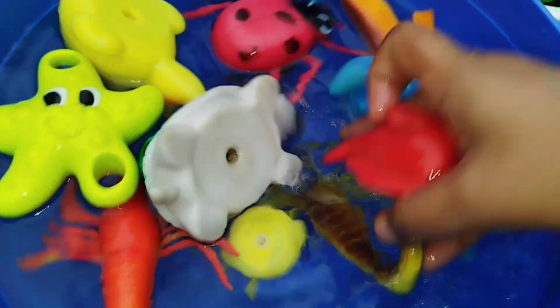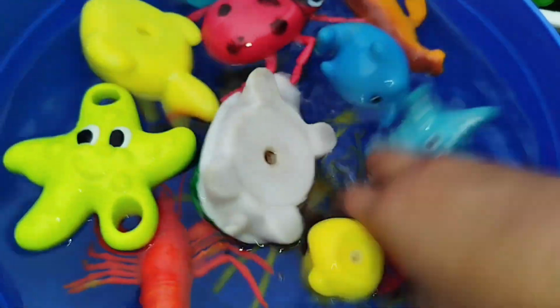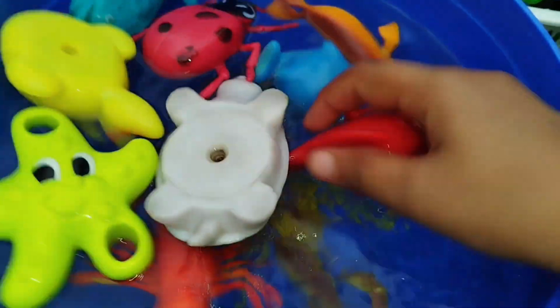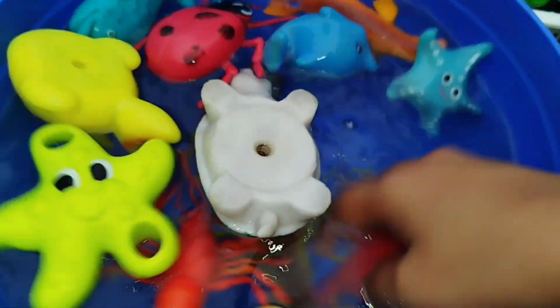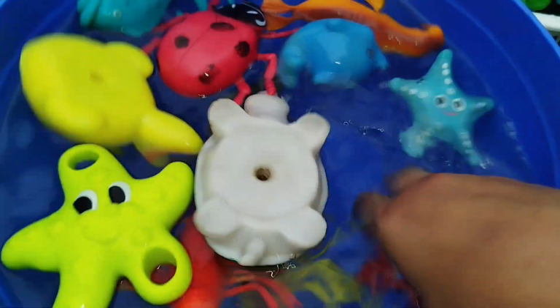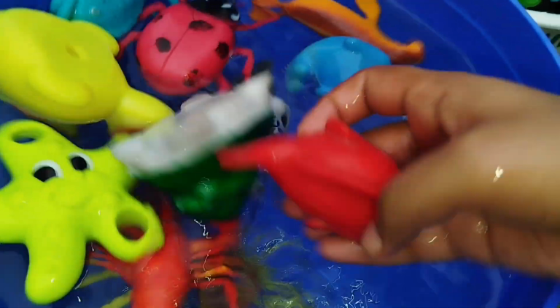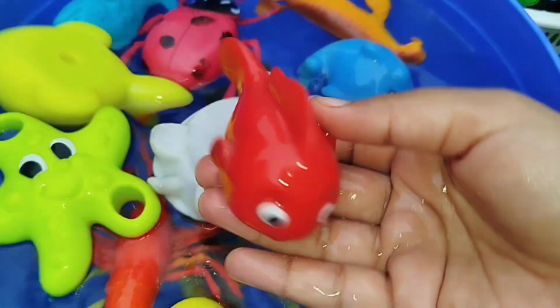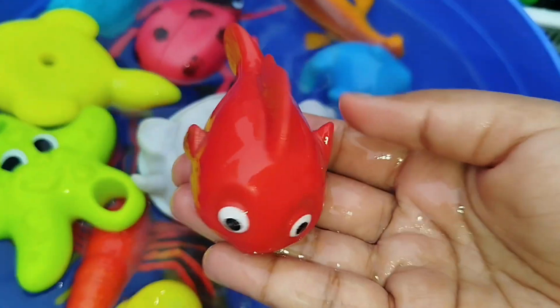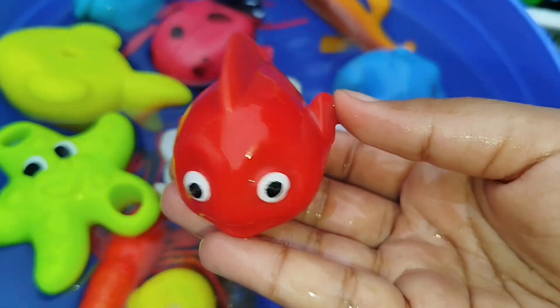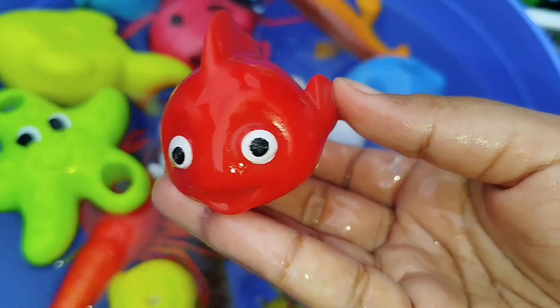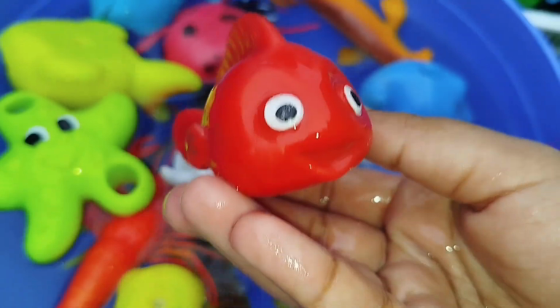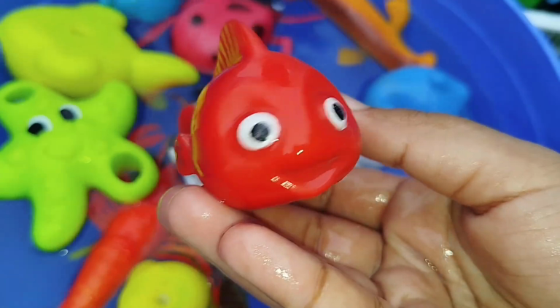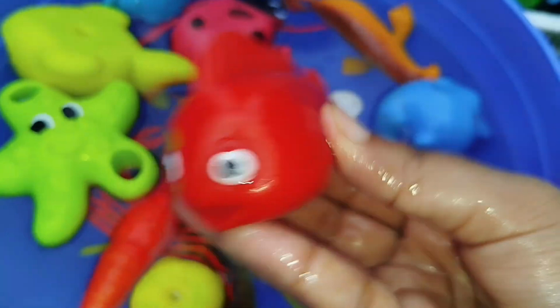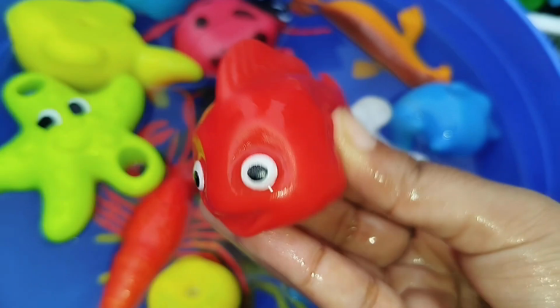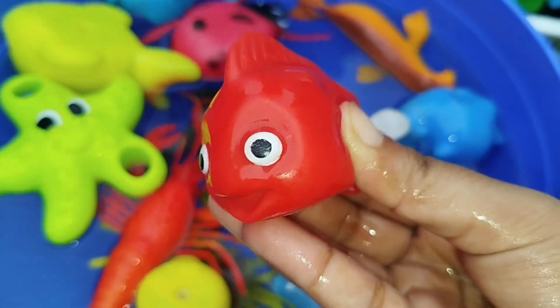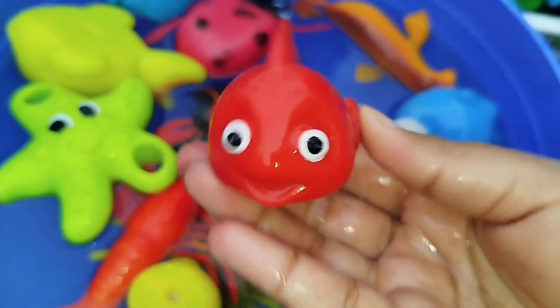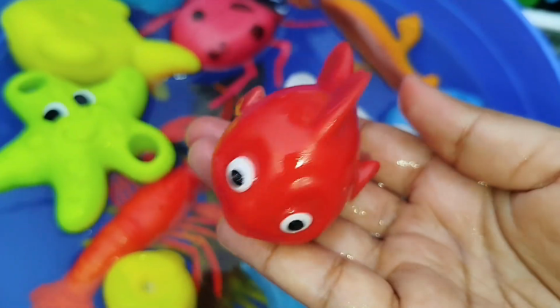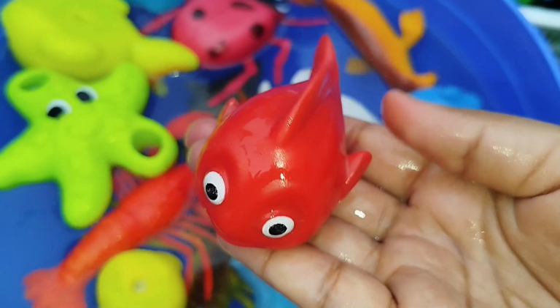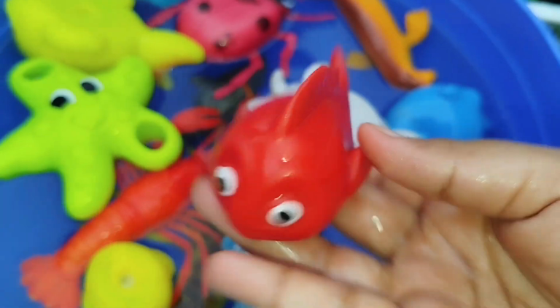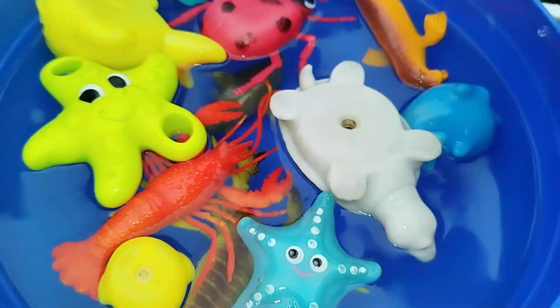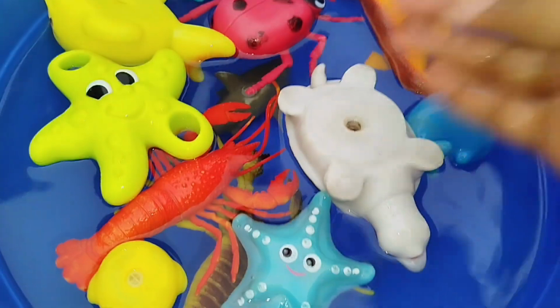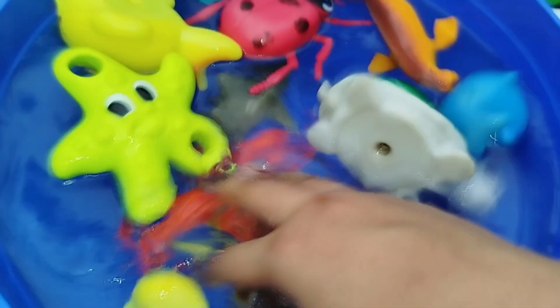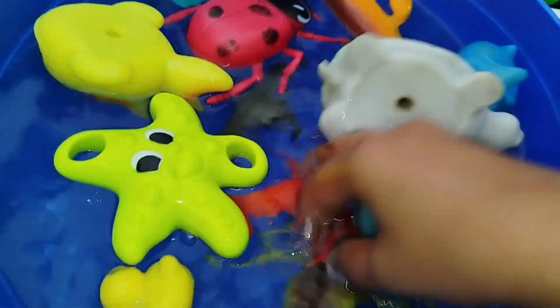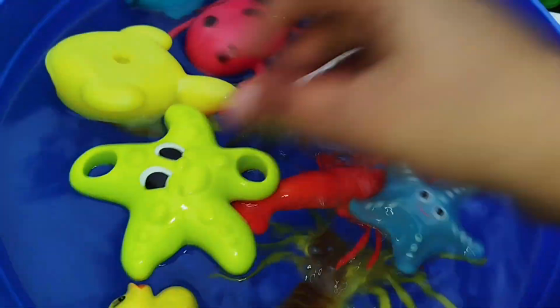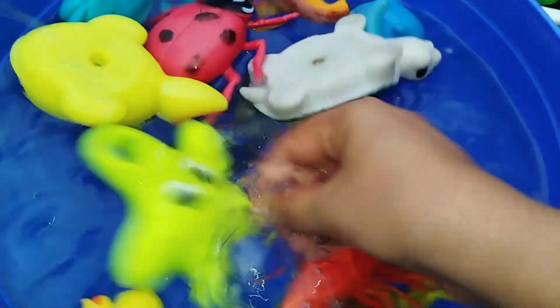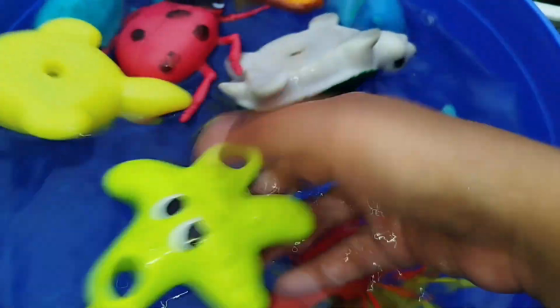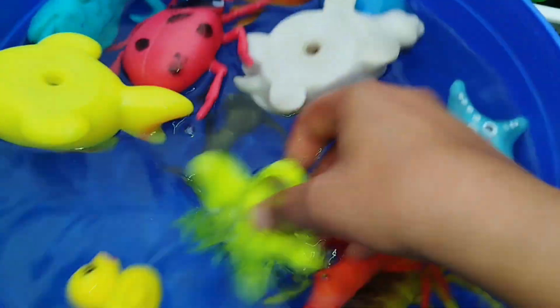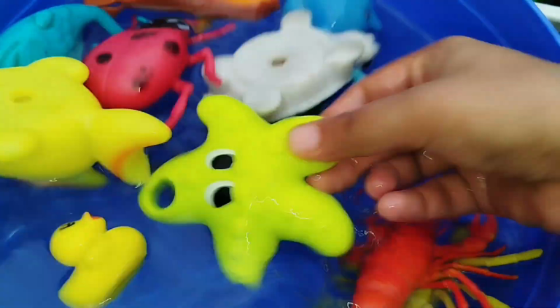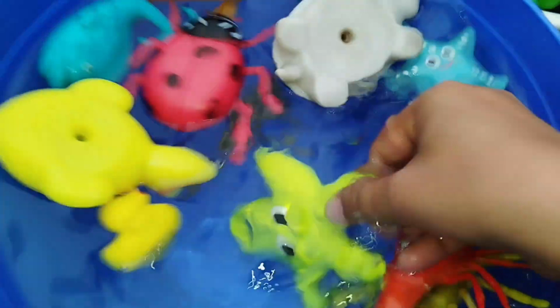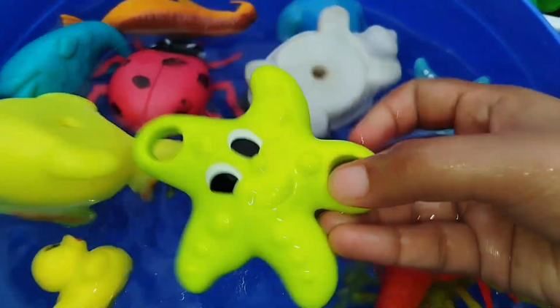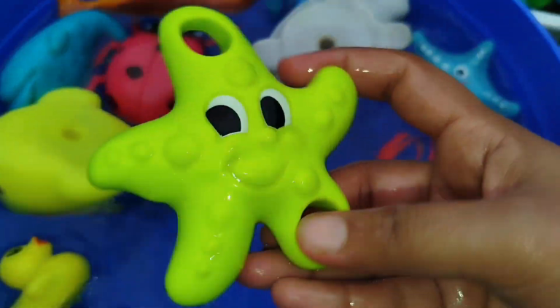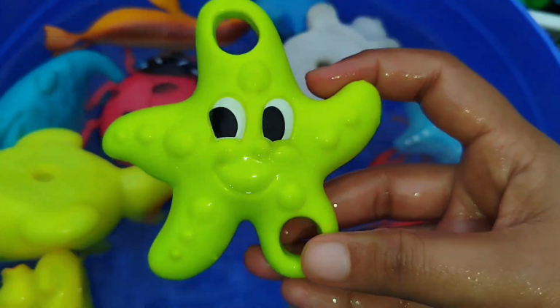The next one is a little rat fish. The next sea animal is a starfish.